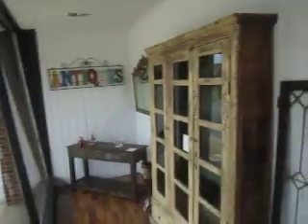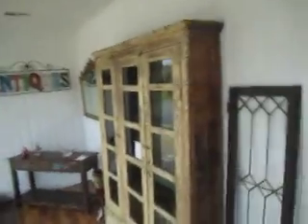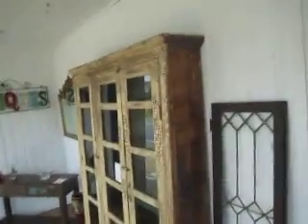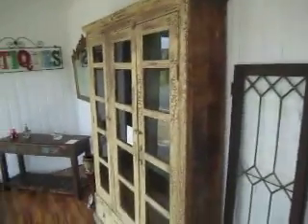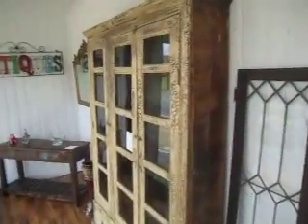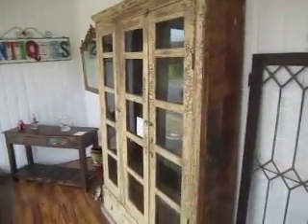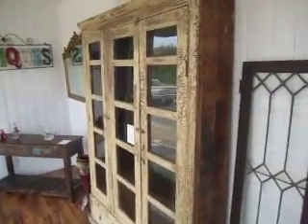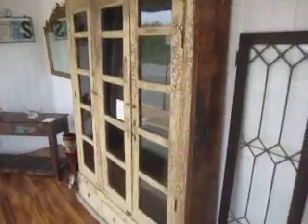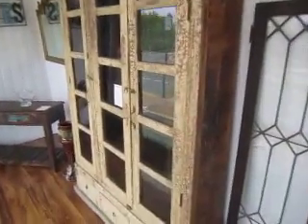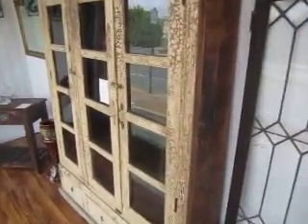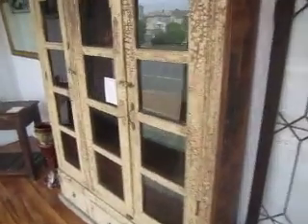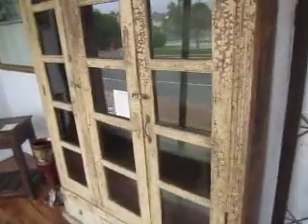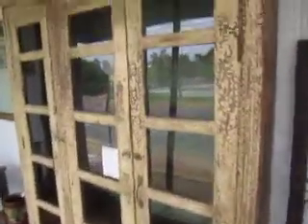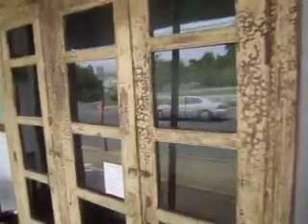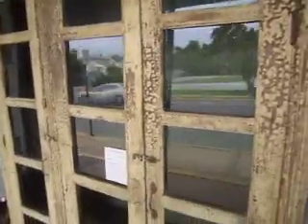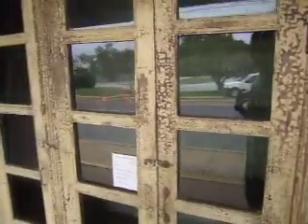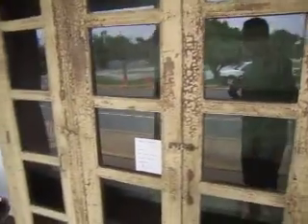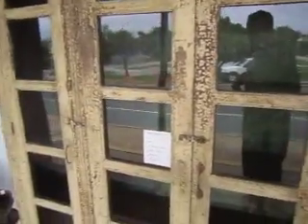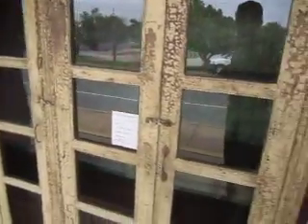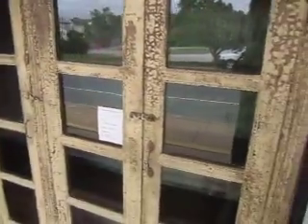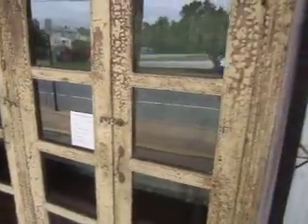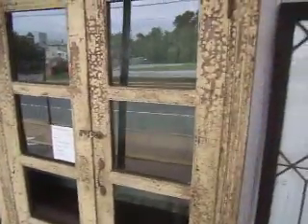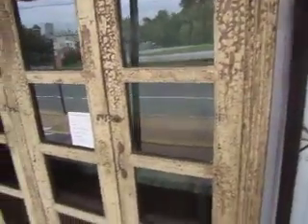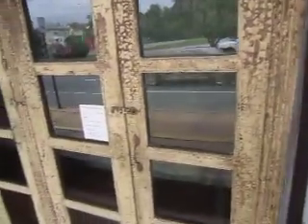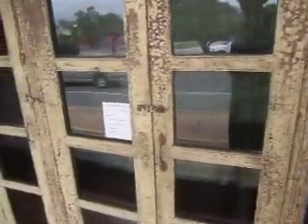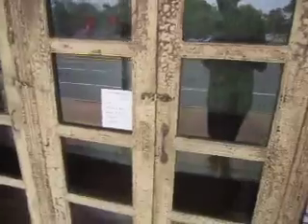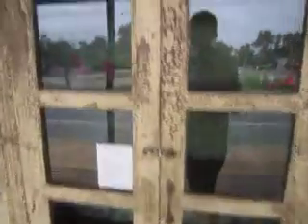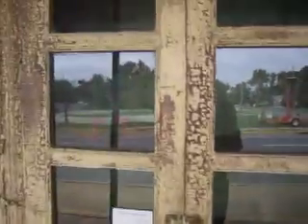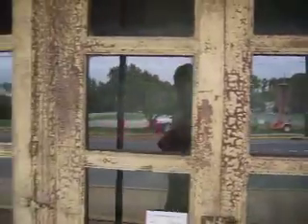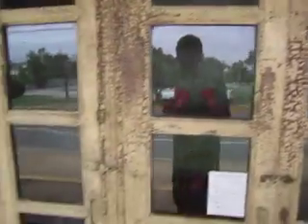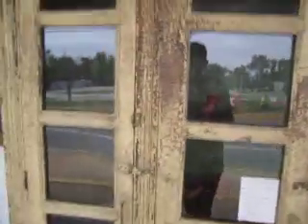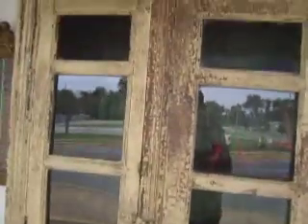Up here we've got some cool reclaimed wood pieces. This reclaimed wood painted pantry or cupboard — it's got a tin backing on it, which just adds to the look. It's $14.95 for that piece.